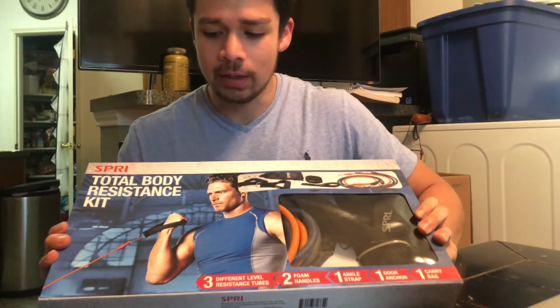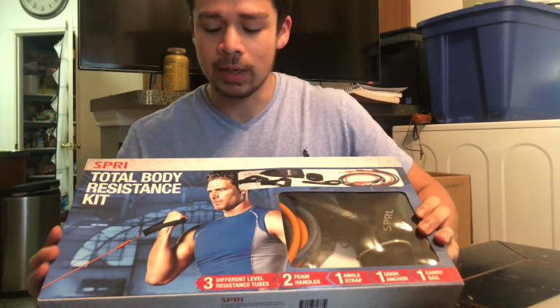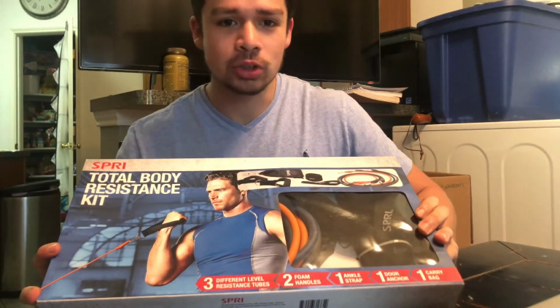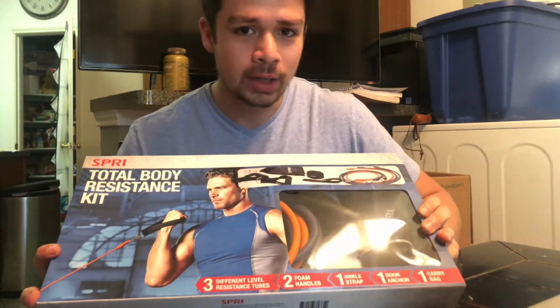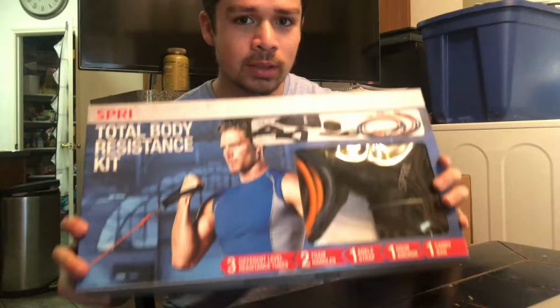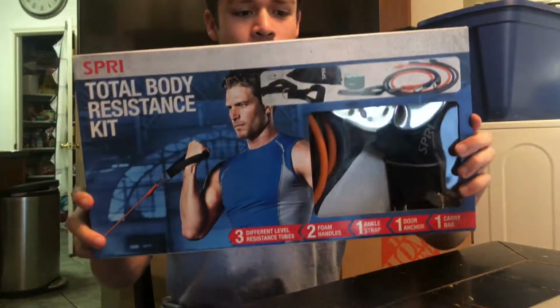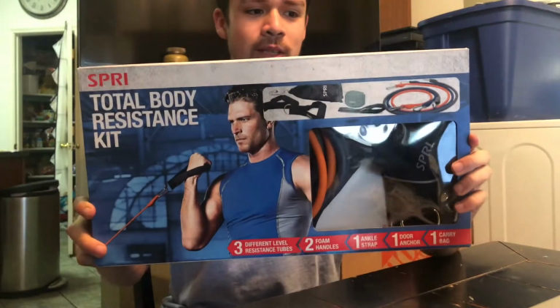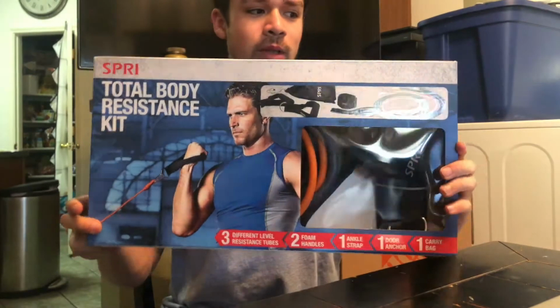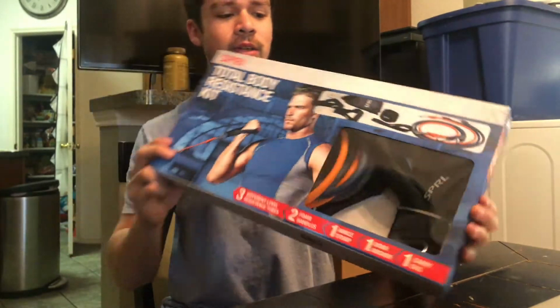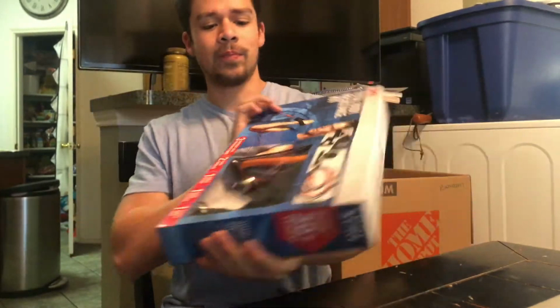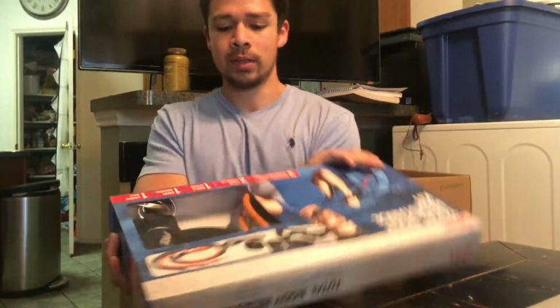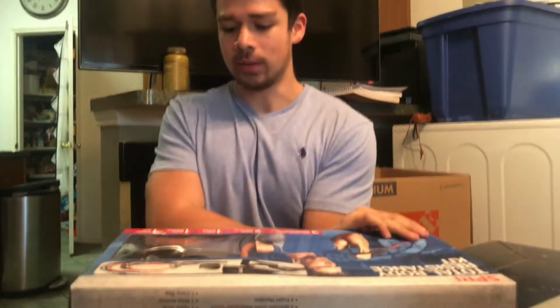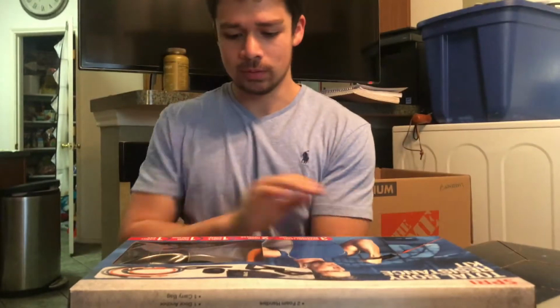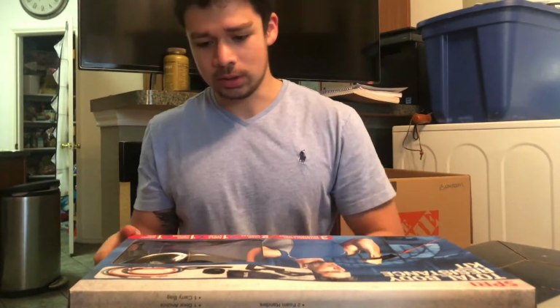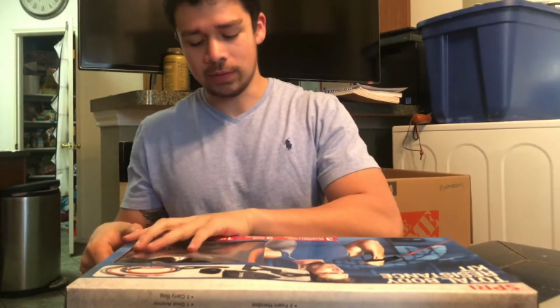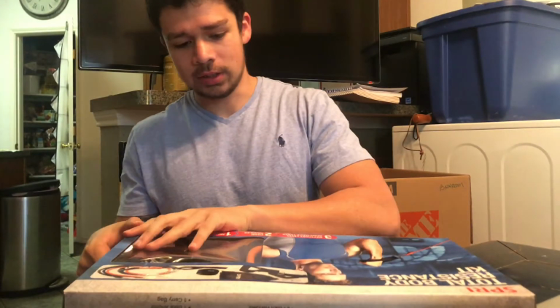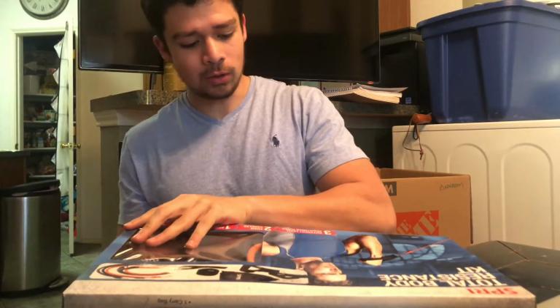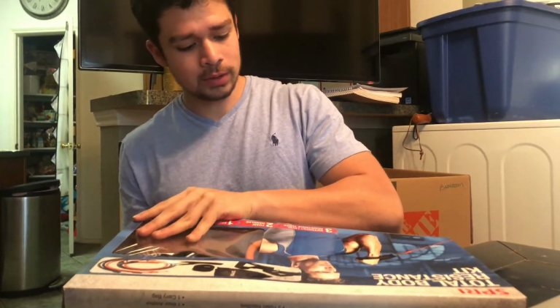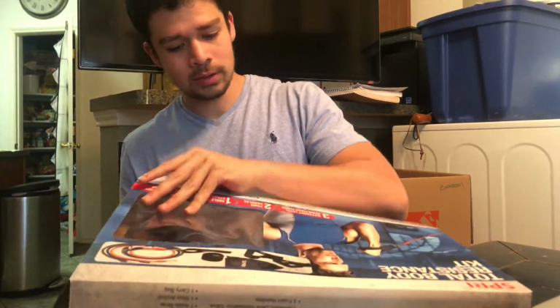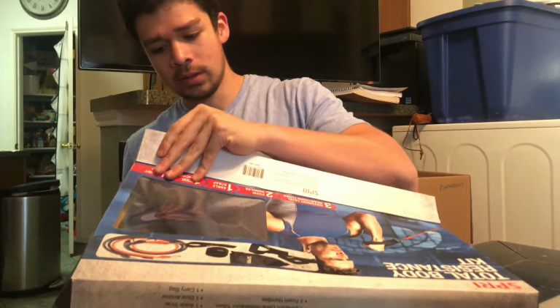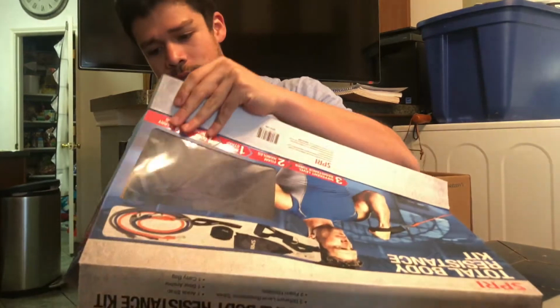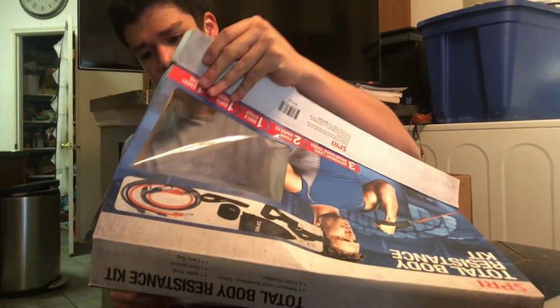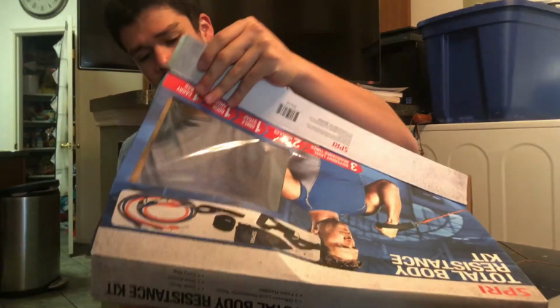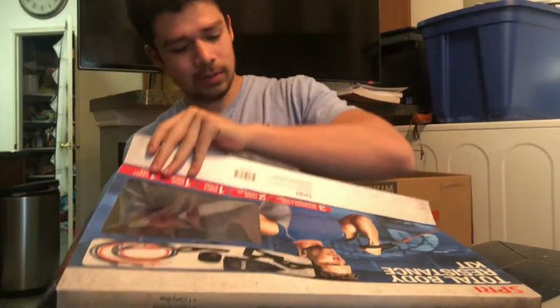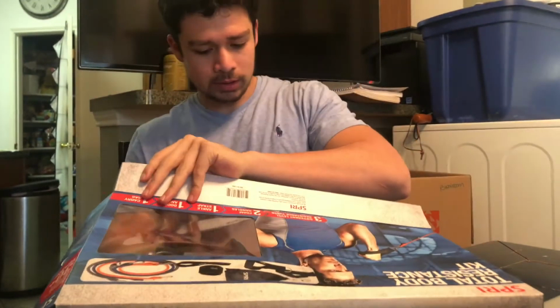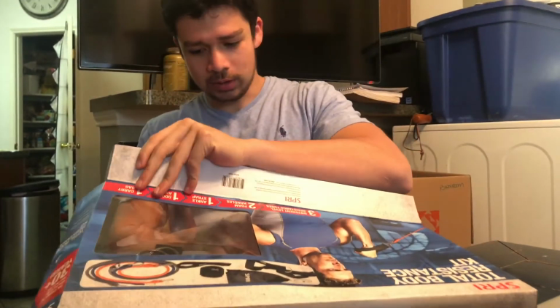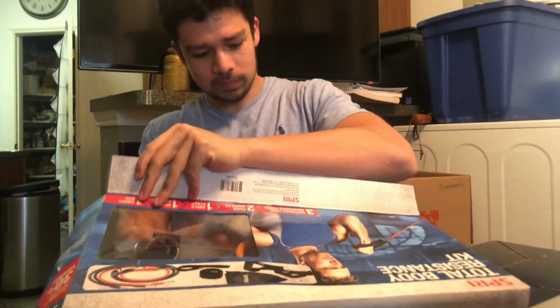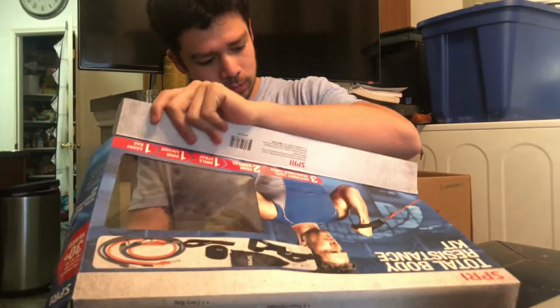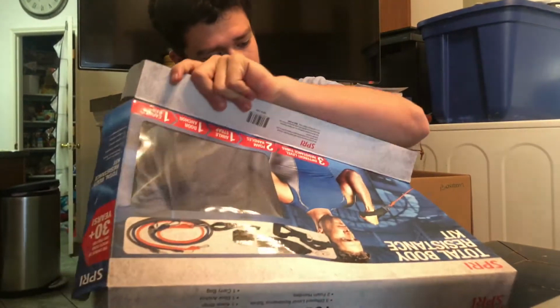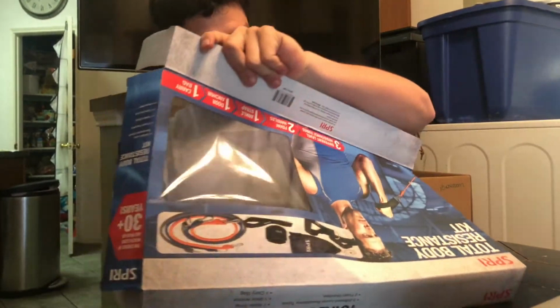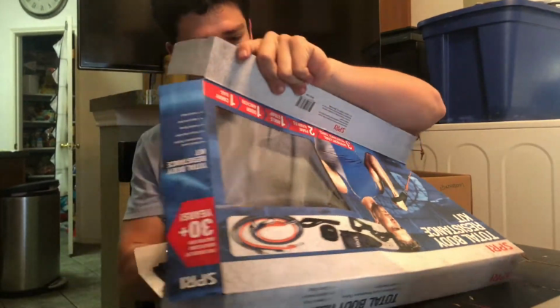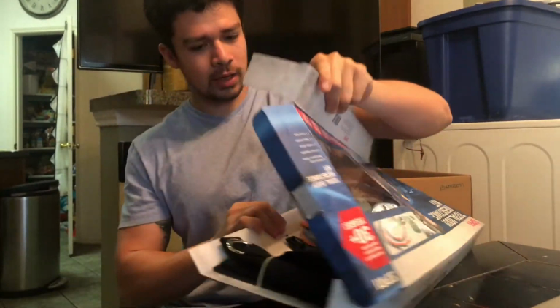Since I haven't really opened it or looked at it yet, I'm going to show you guys what's up with this. We're just going to give it a good tear open, pull it out, and see what we can get.